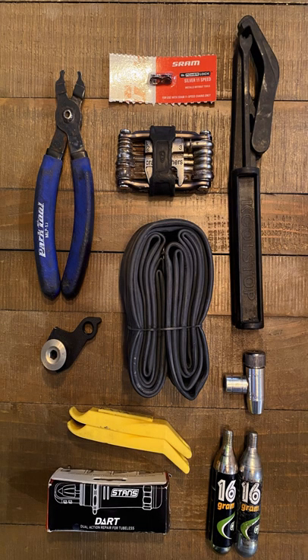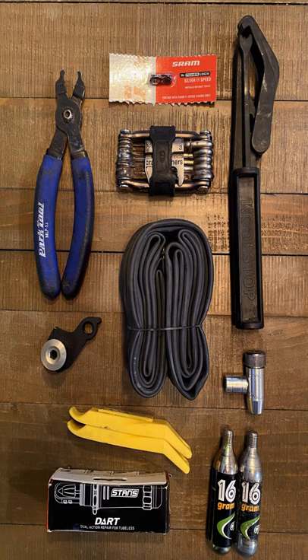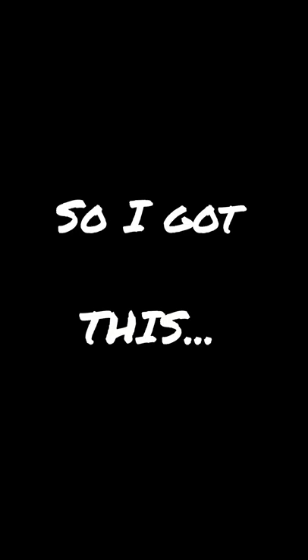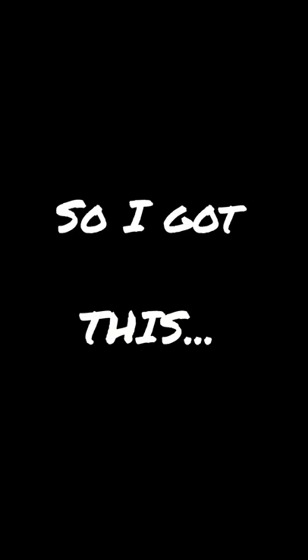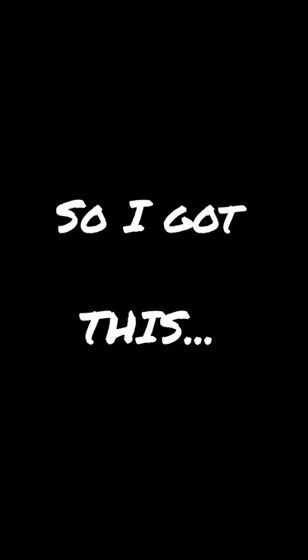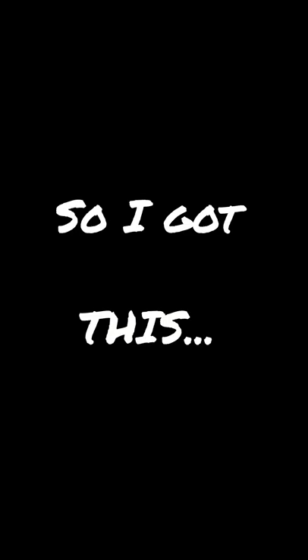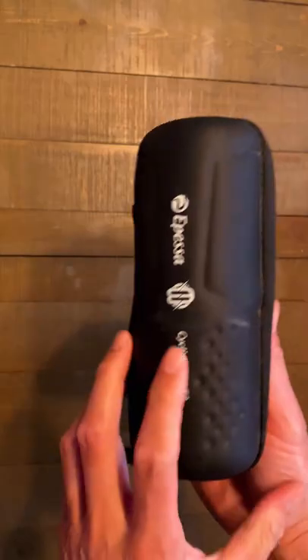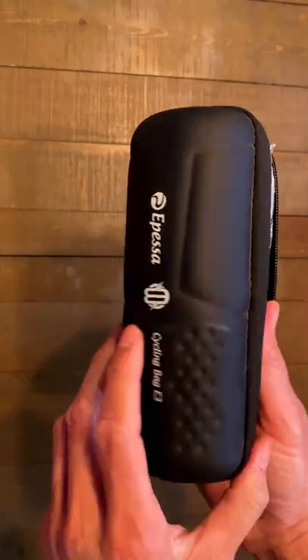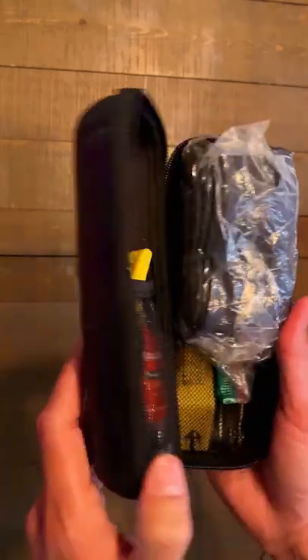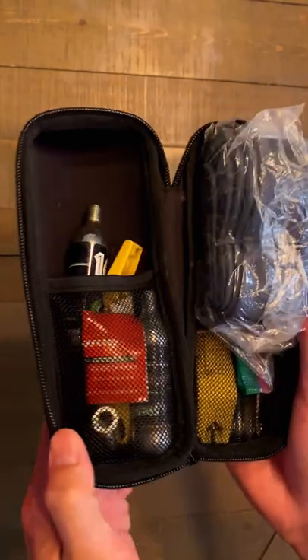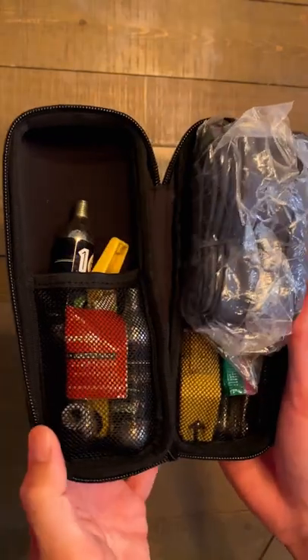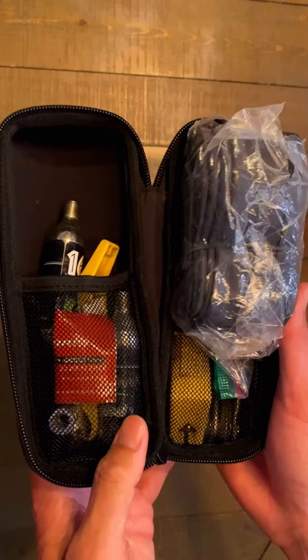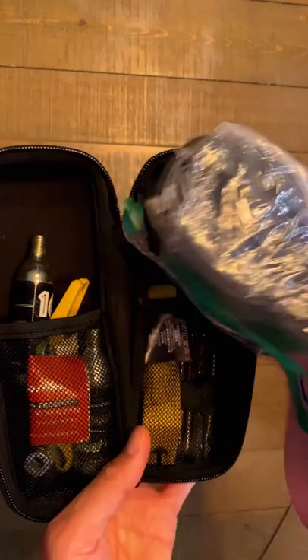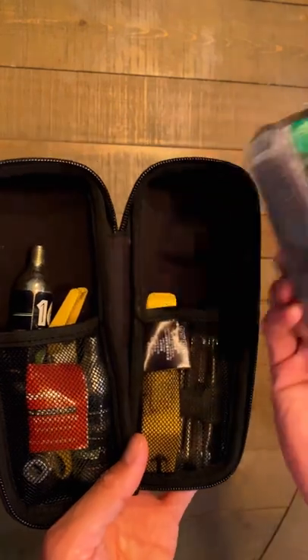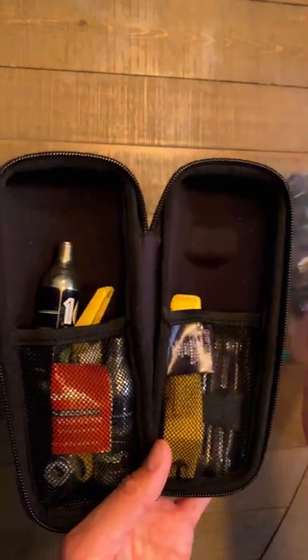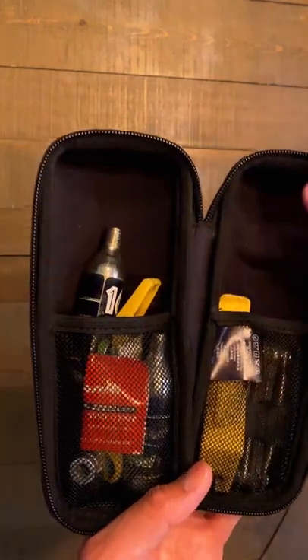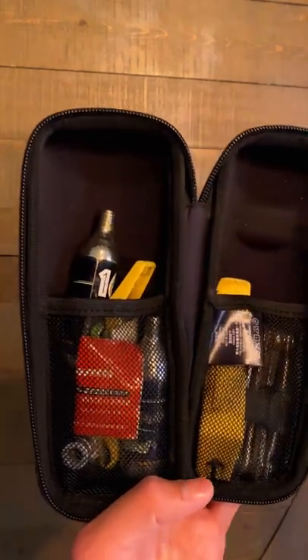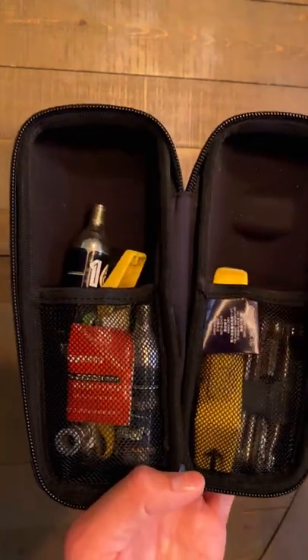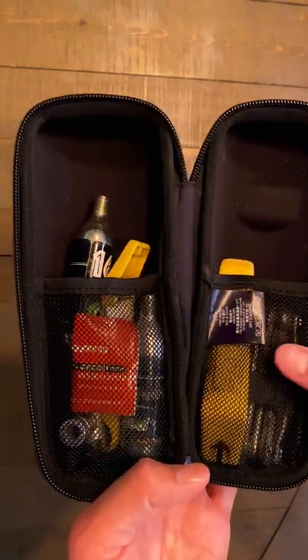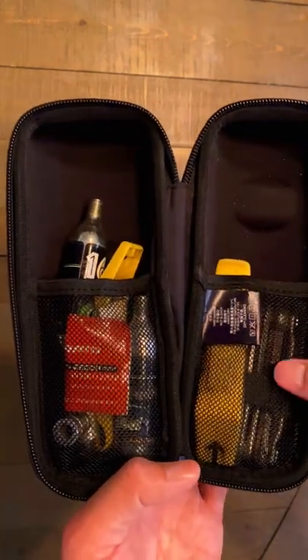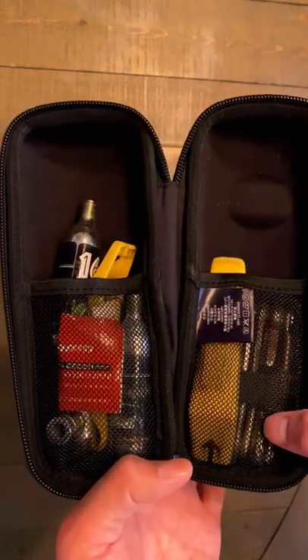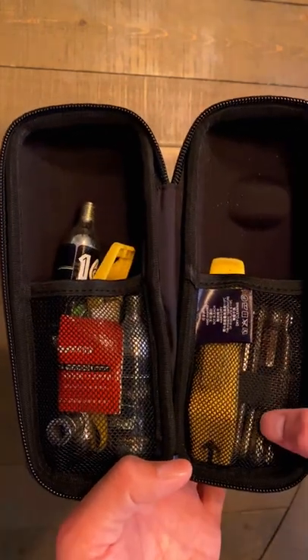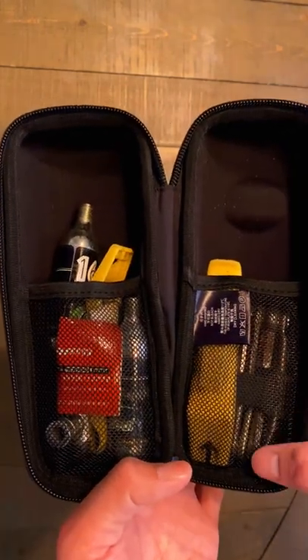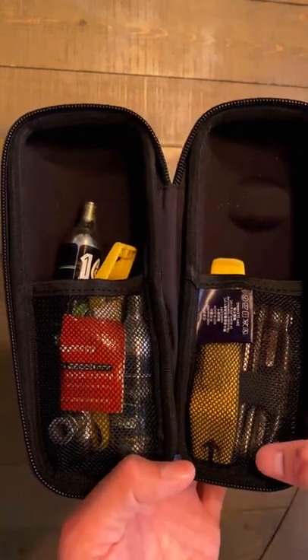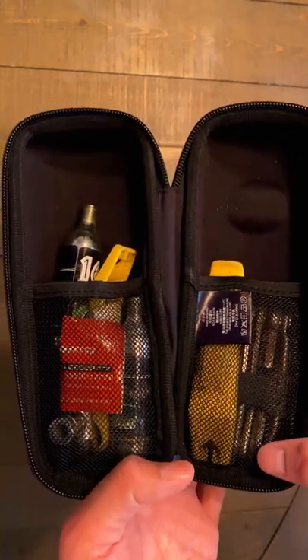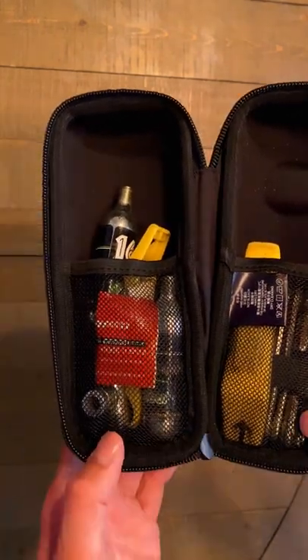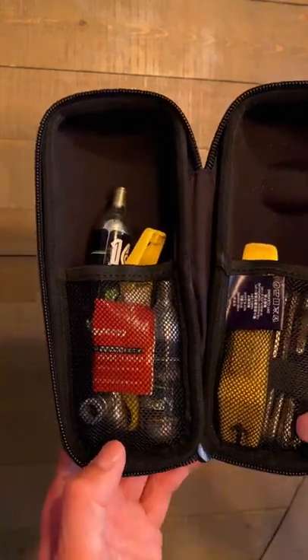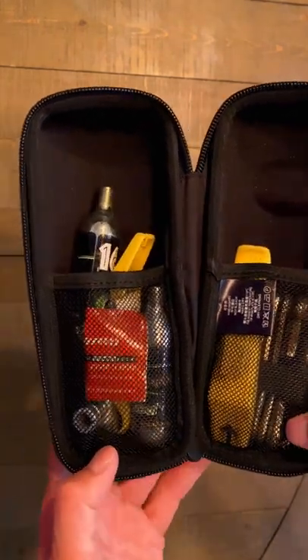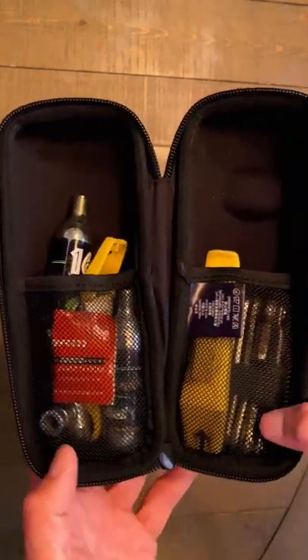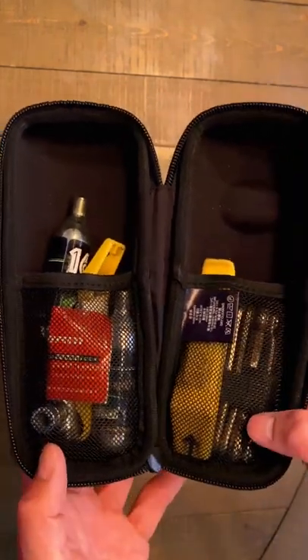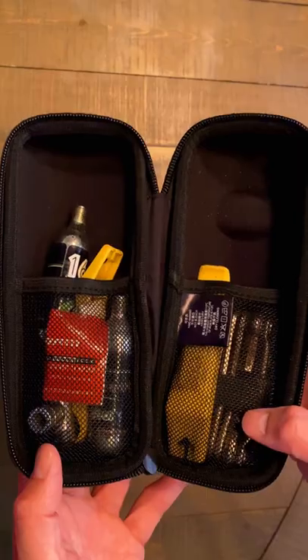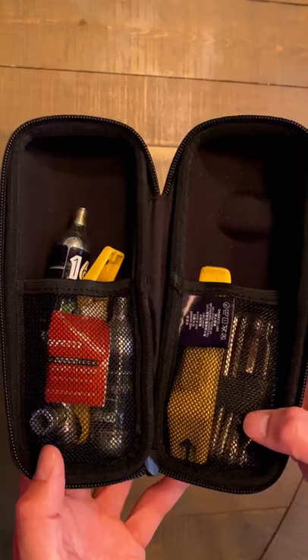This one mounts to a bottle cage. You're able to fit a lot of stuff in here. I have my tube, CO2, tire levers, quick links, multi-tool, and CO2 adapter. So it fits everything.